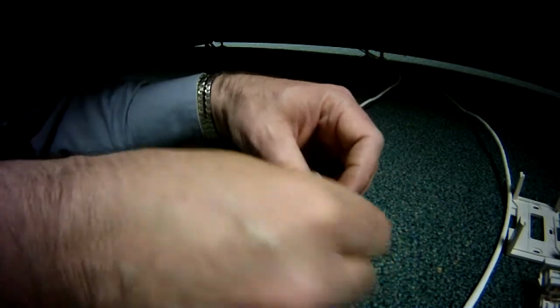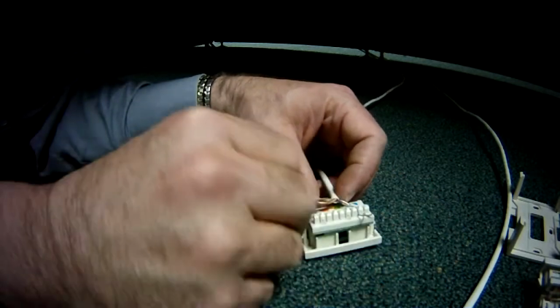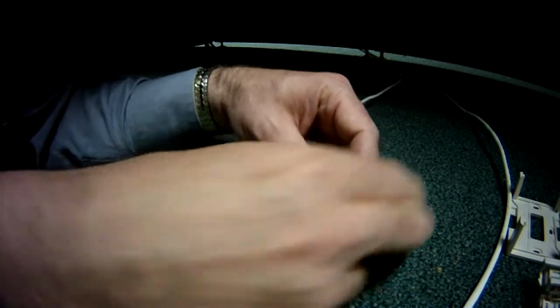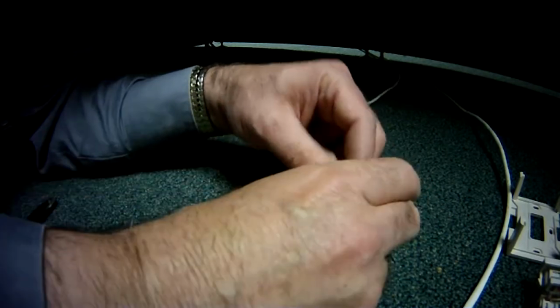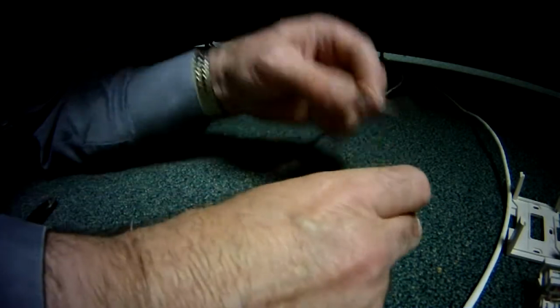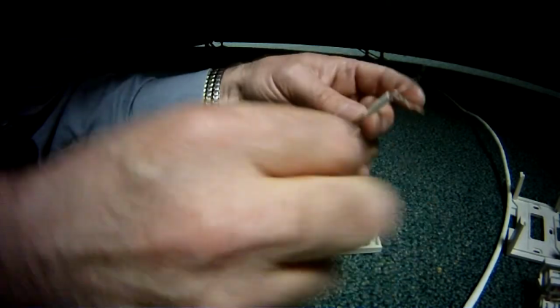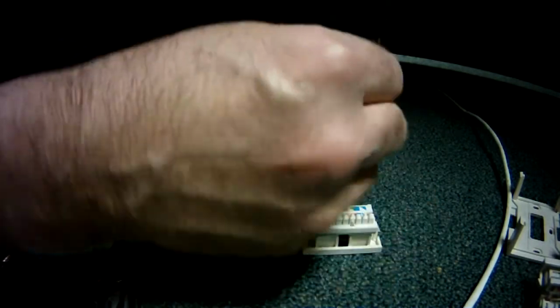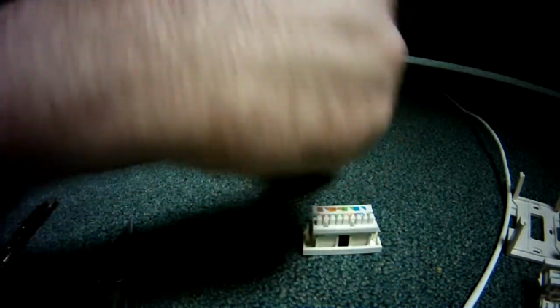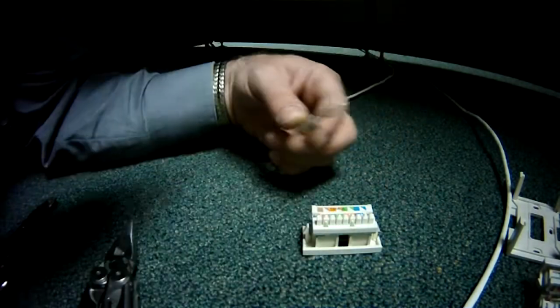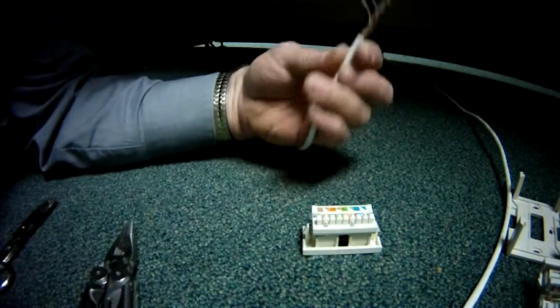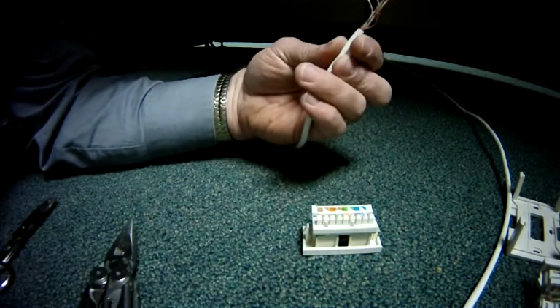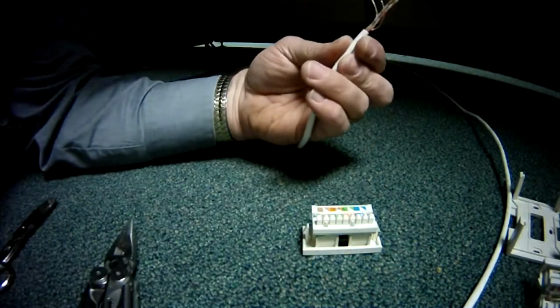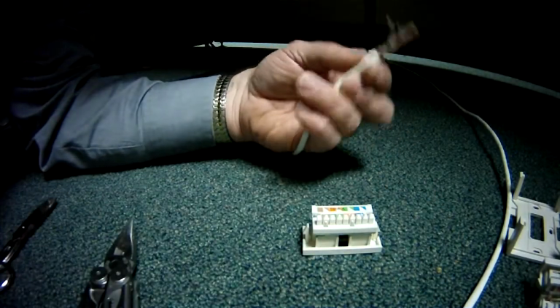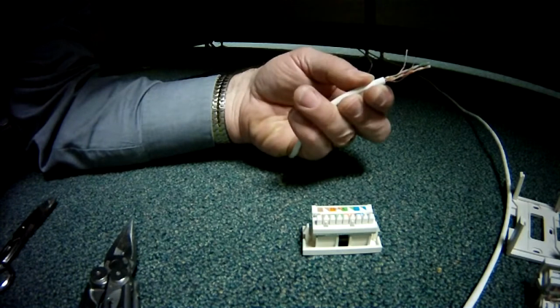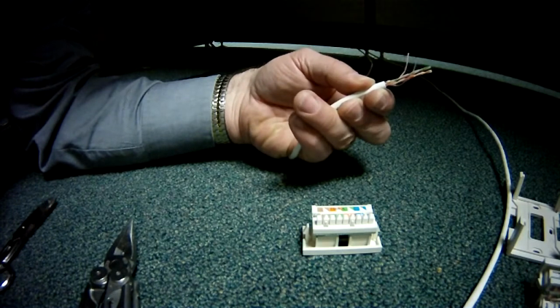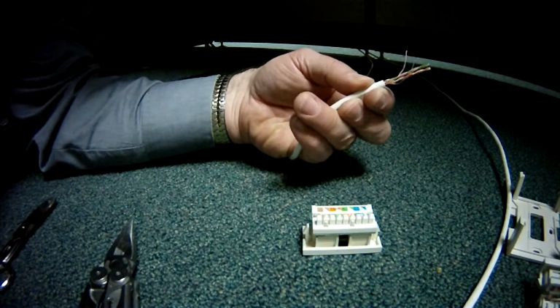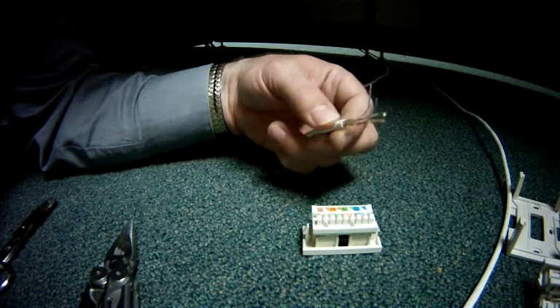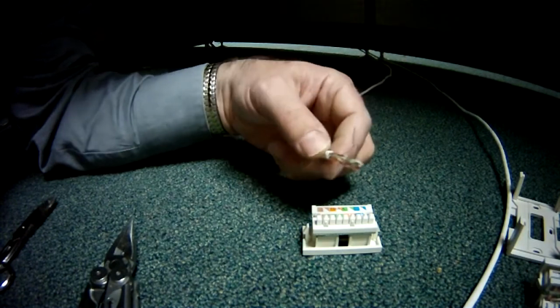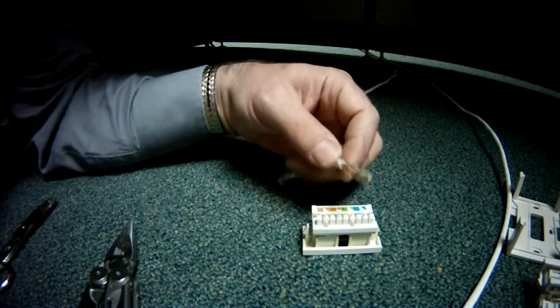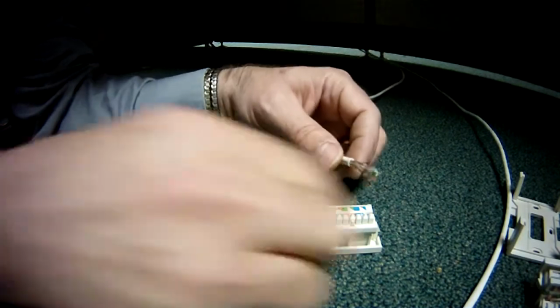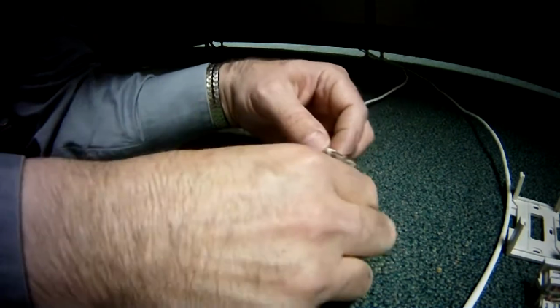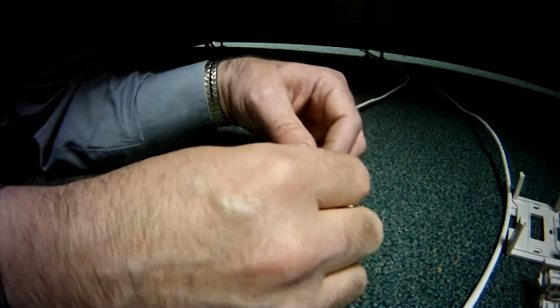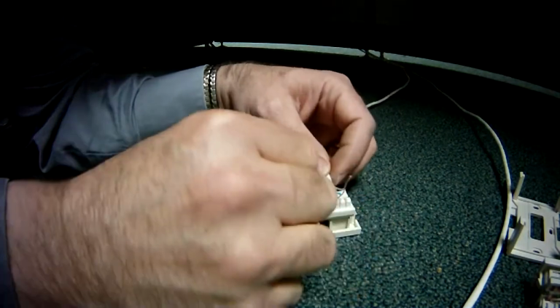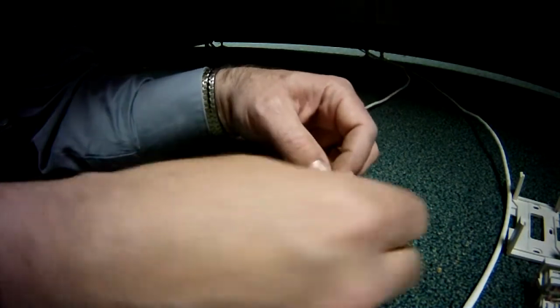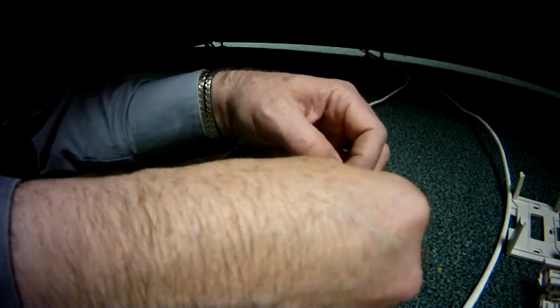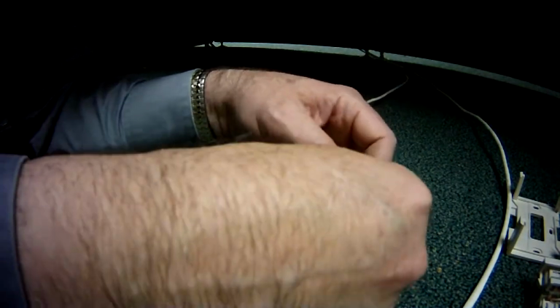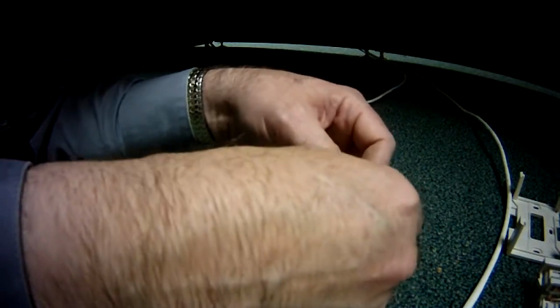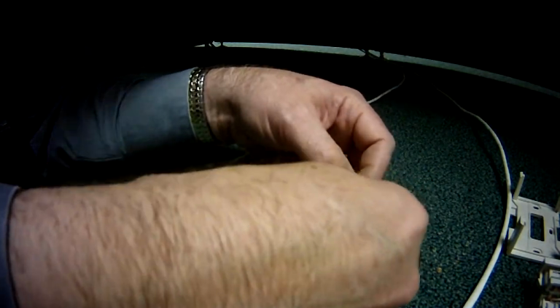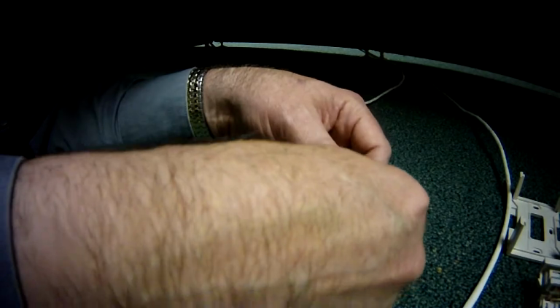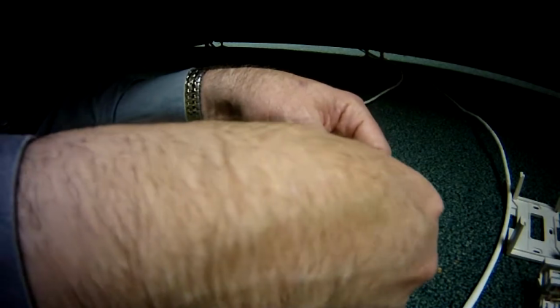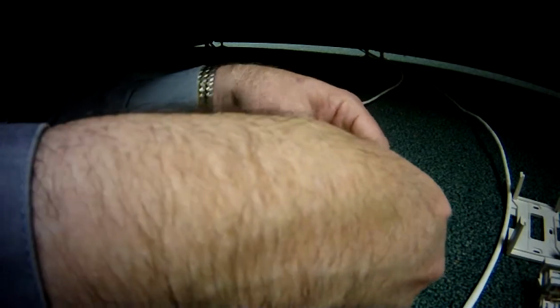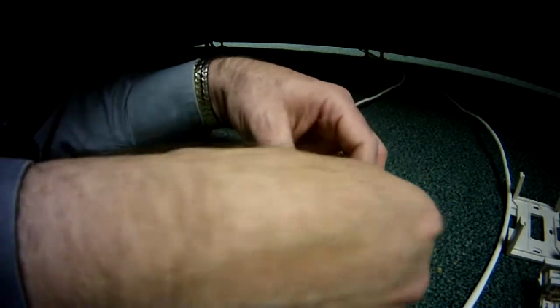What I've done already is I took and stripped off about an inch and a quarter of the jacket. And now I'm taking and fanning the wires out.